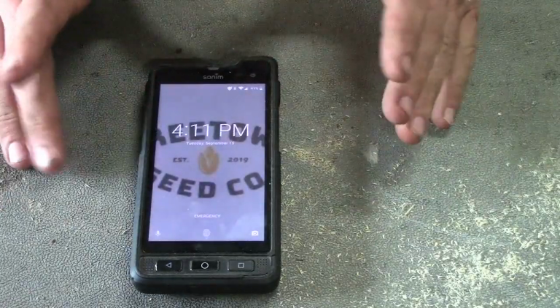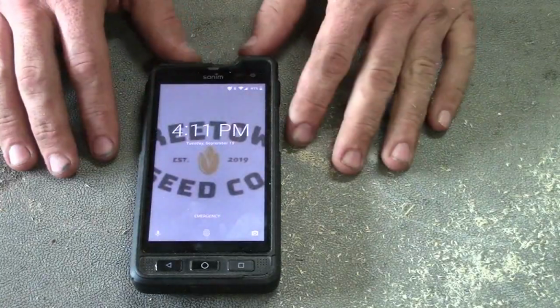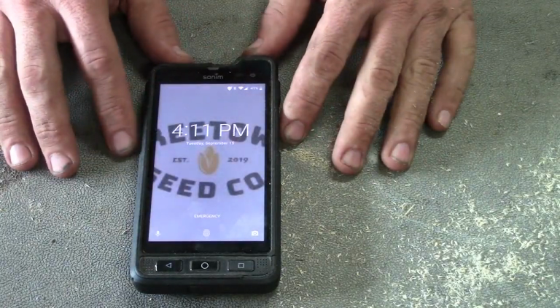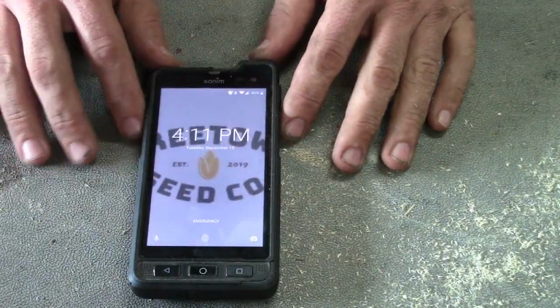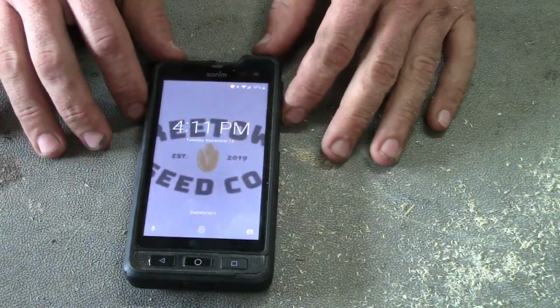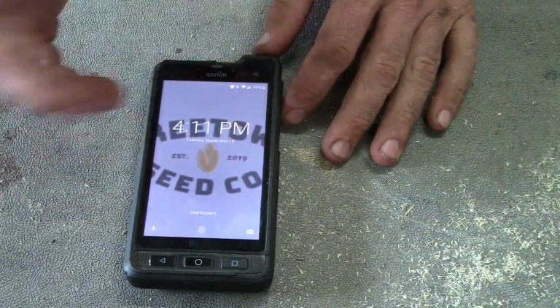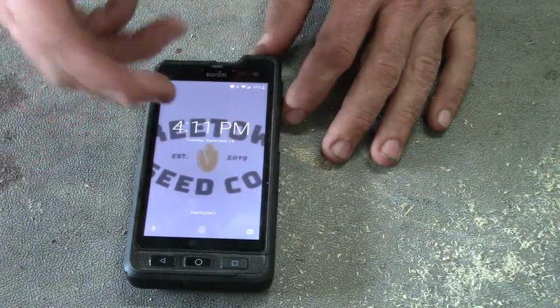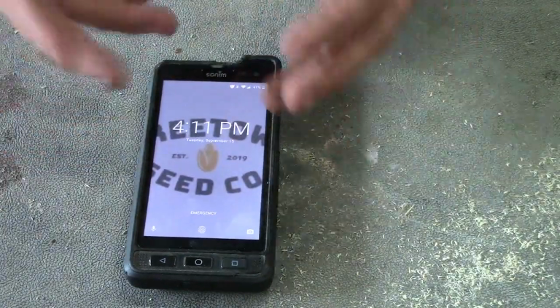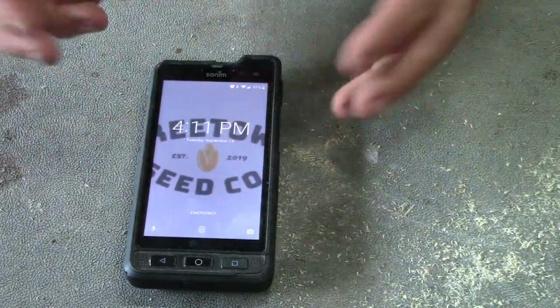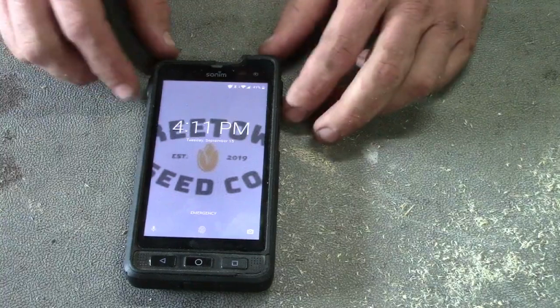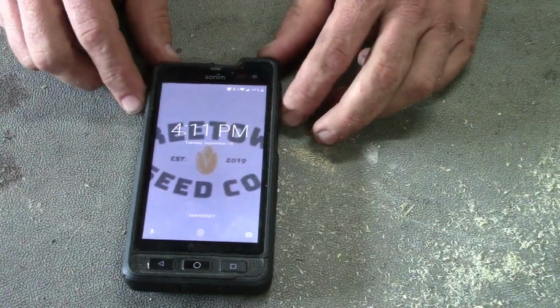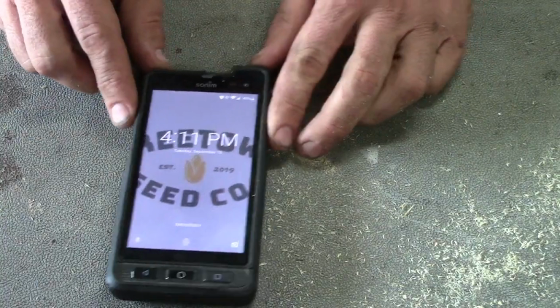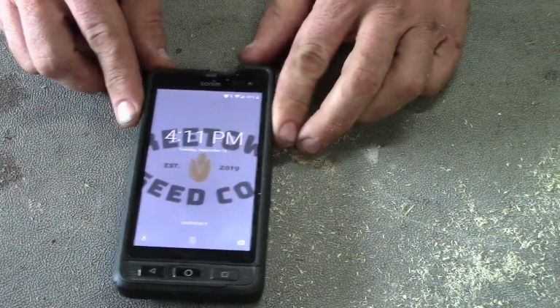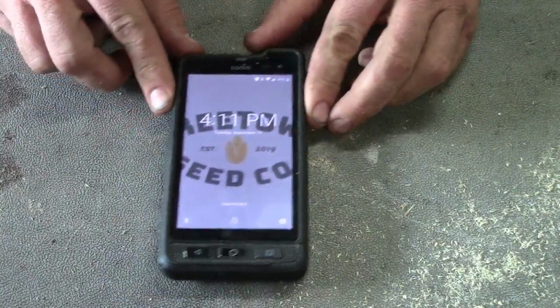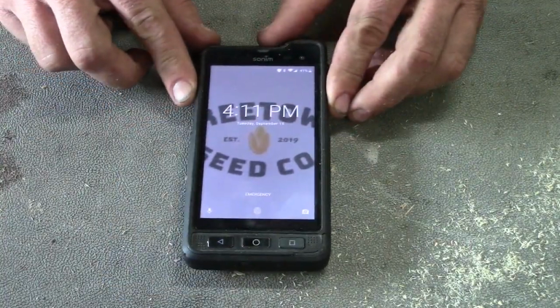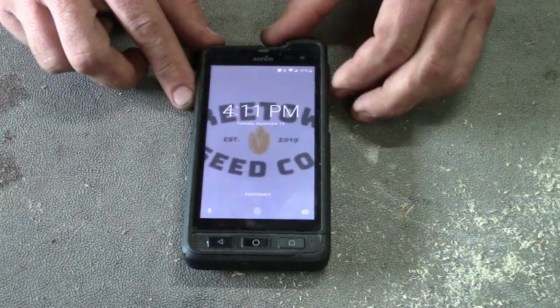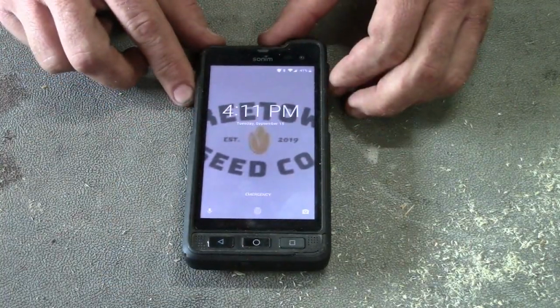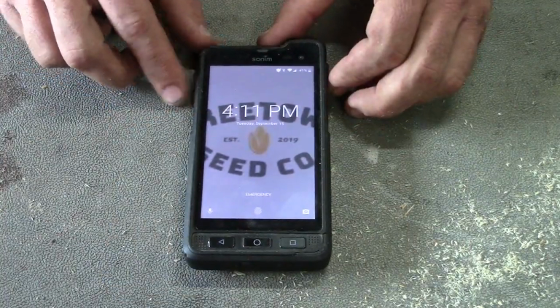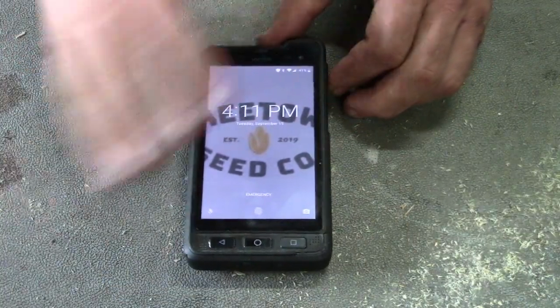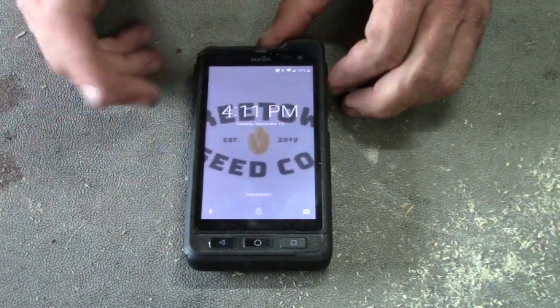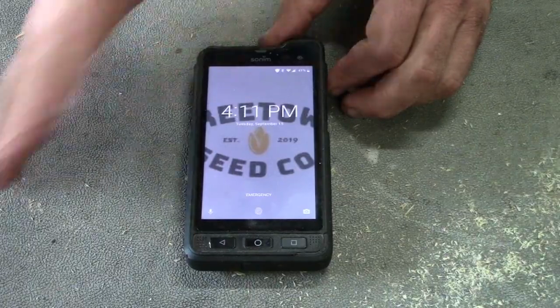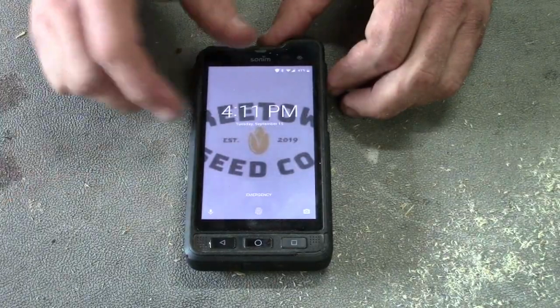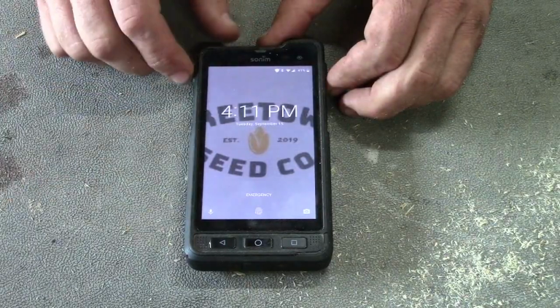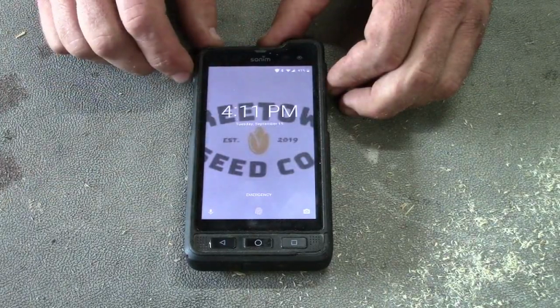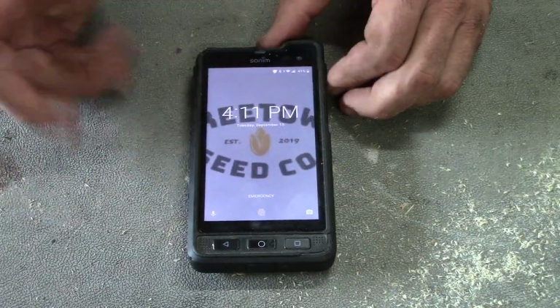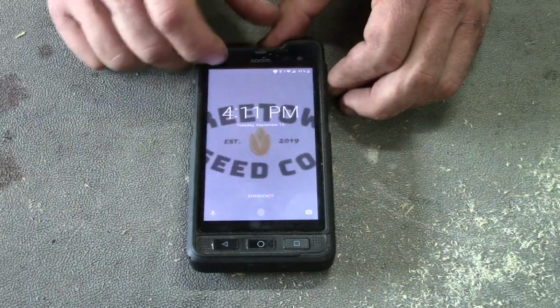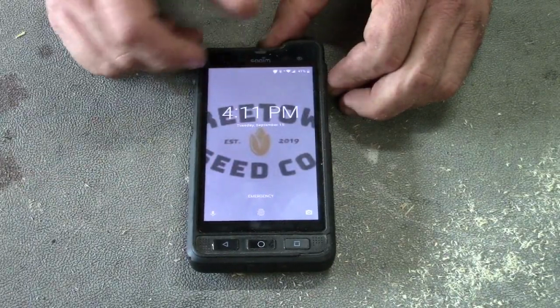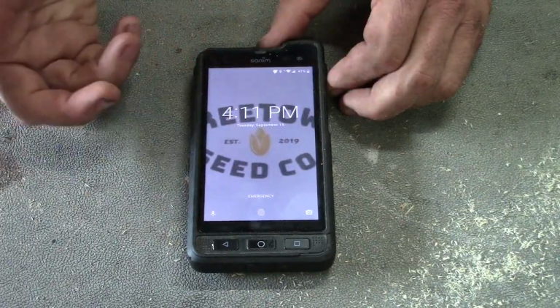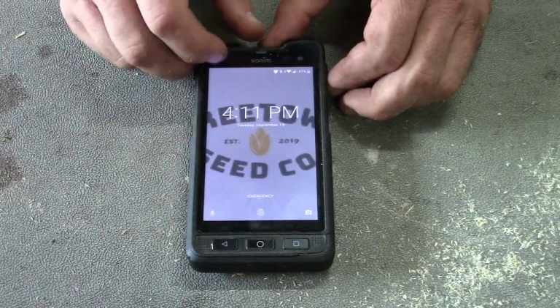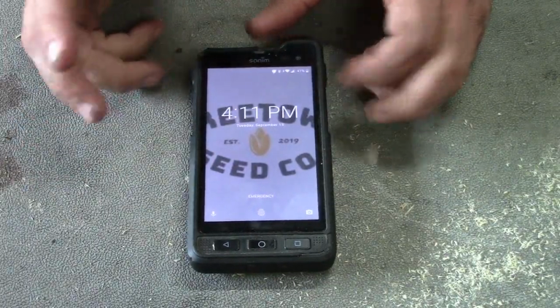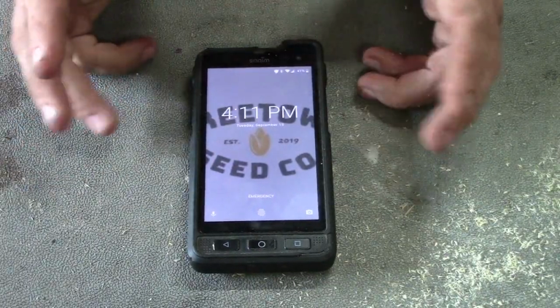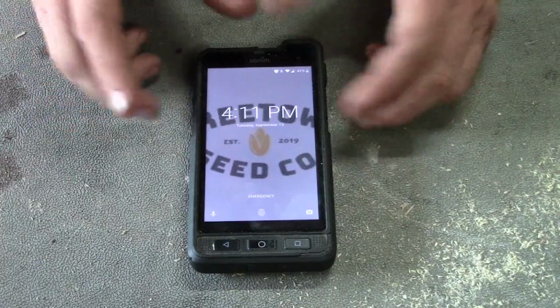Inside, the operating system is a customized Android — the company takes Android and tailors it to the phone. So if you're coming from an iPhone, it's similar Android stuff, just different.